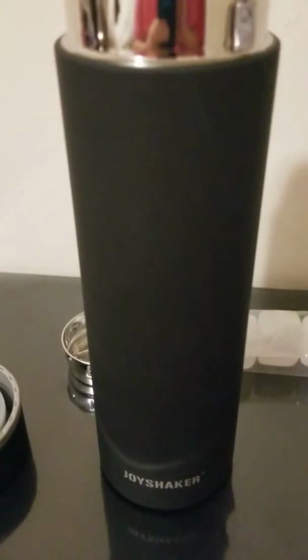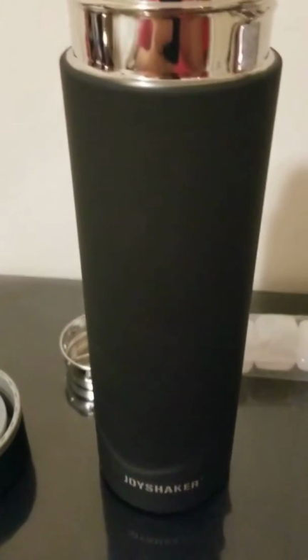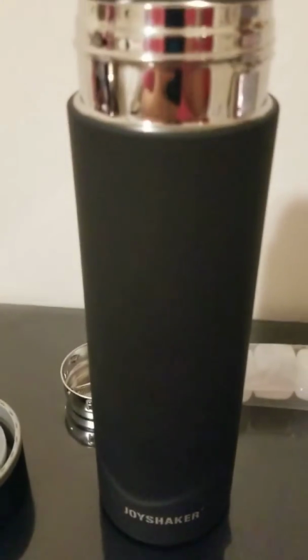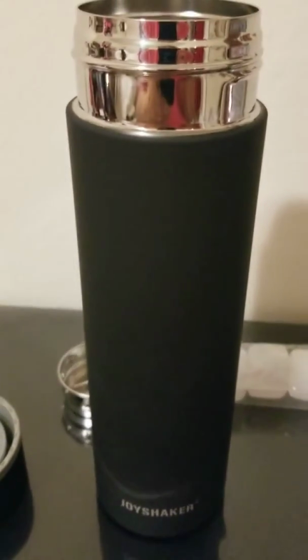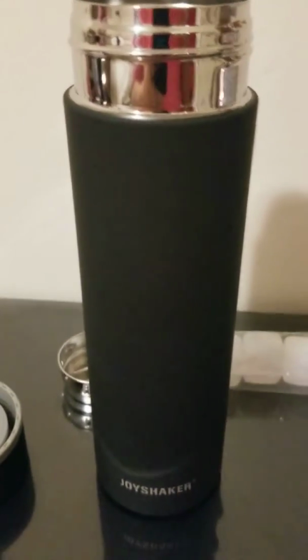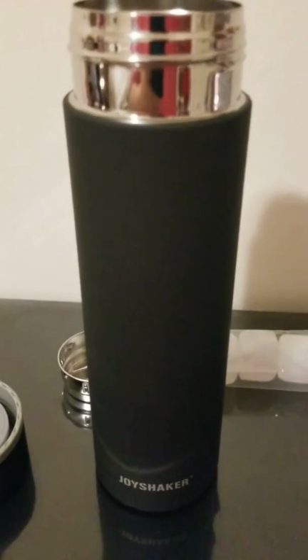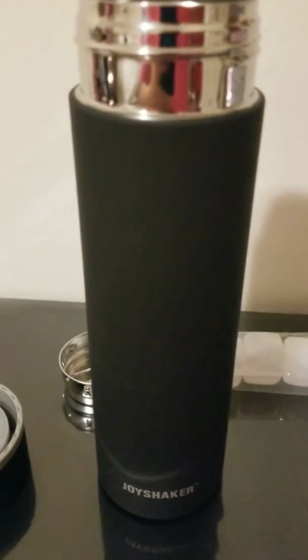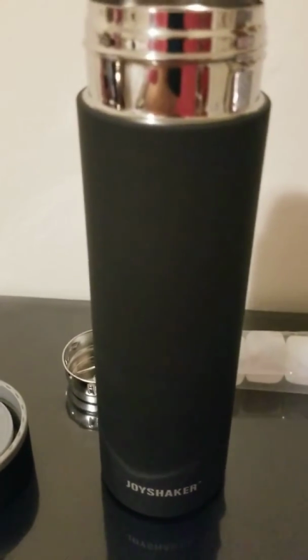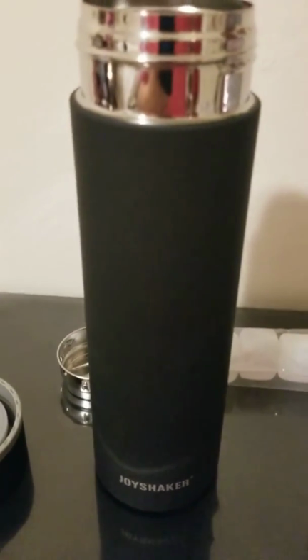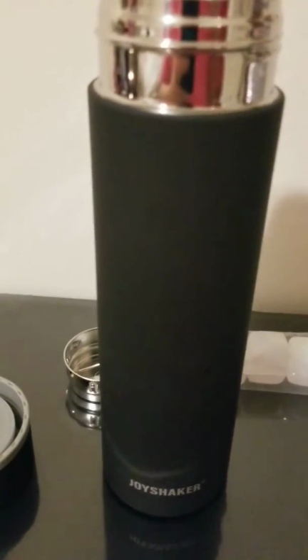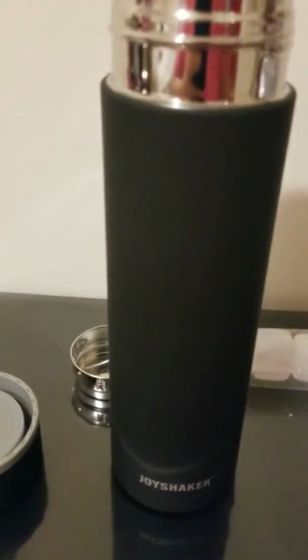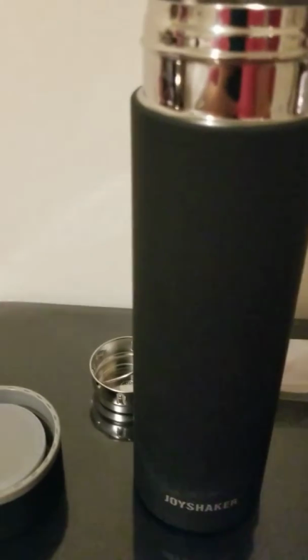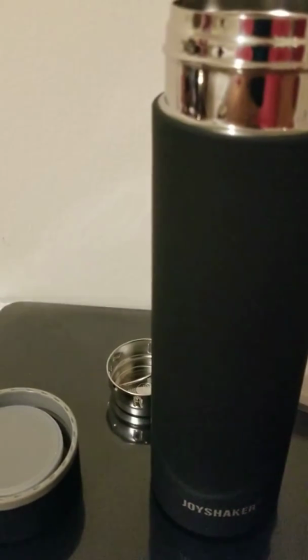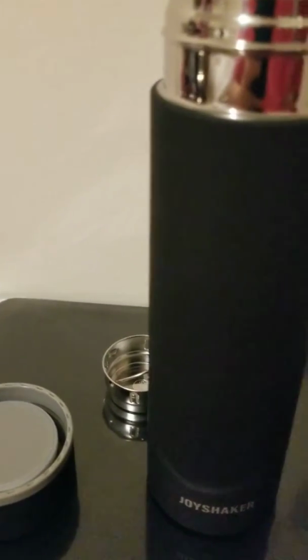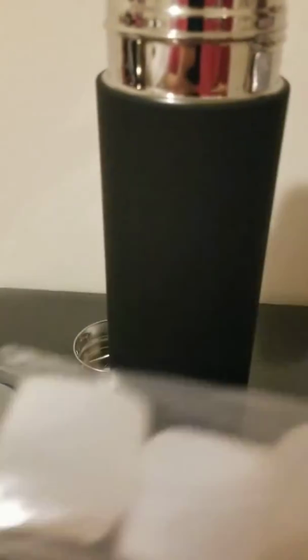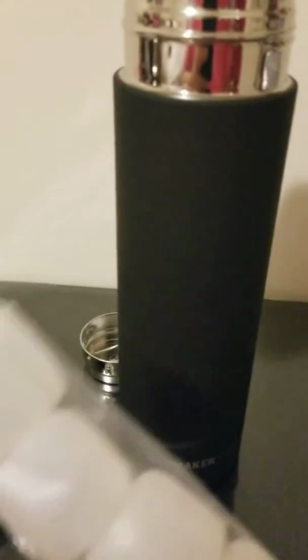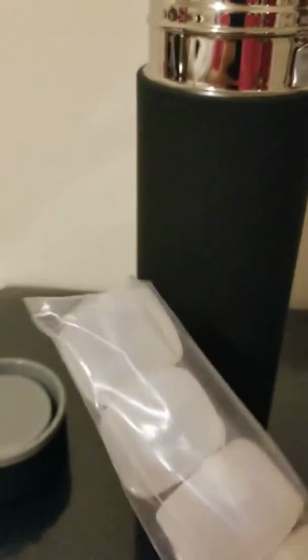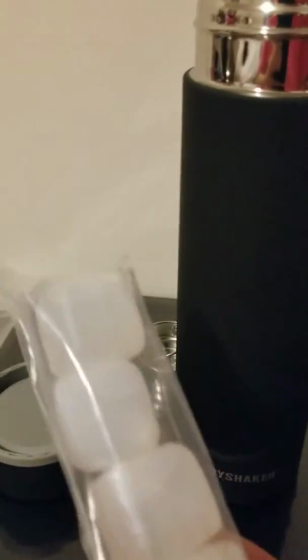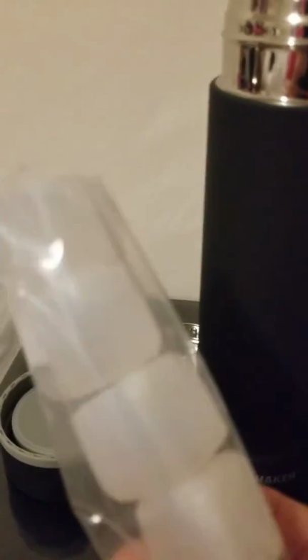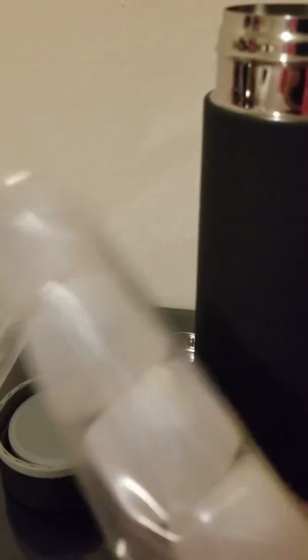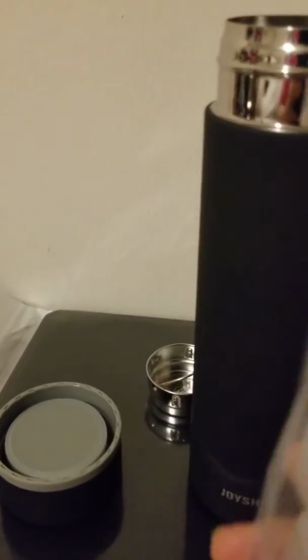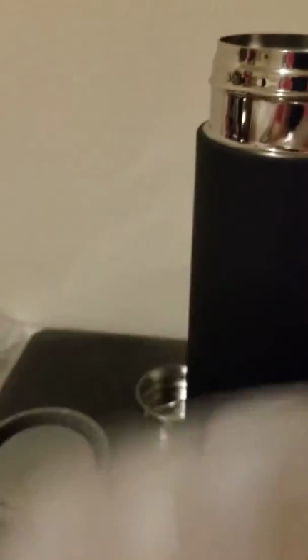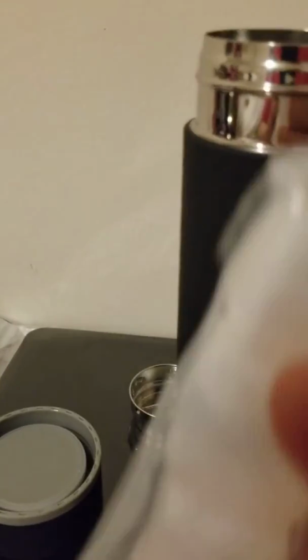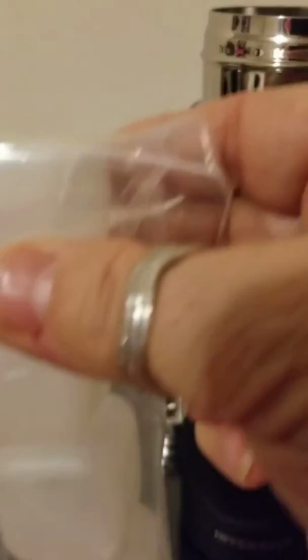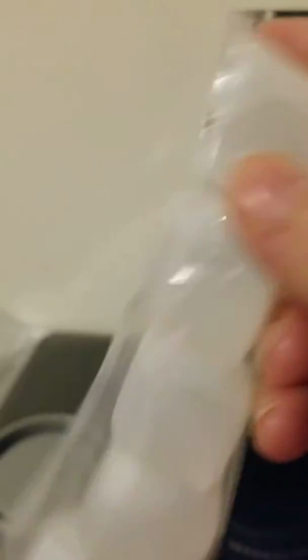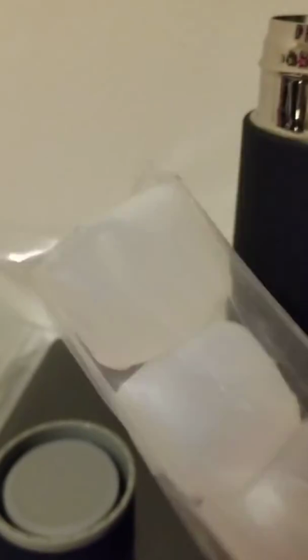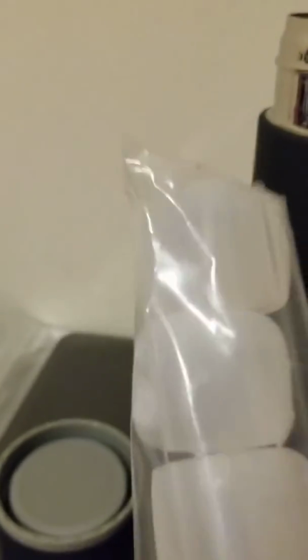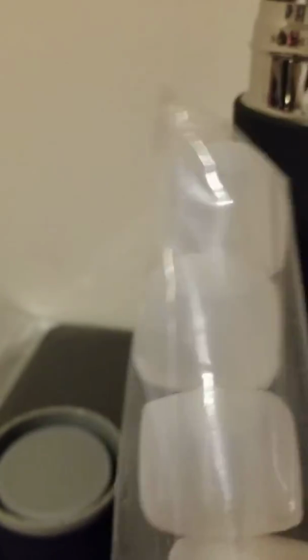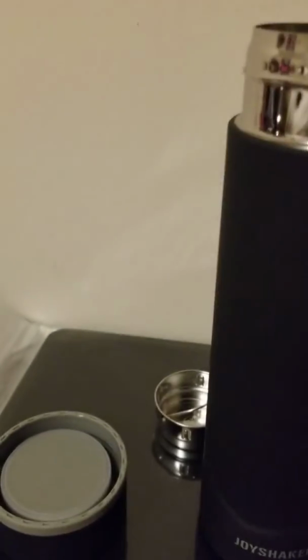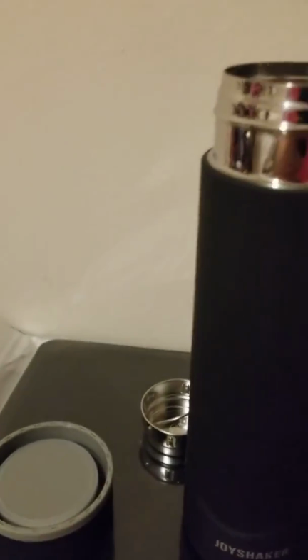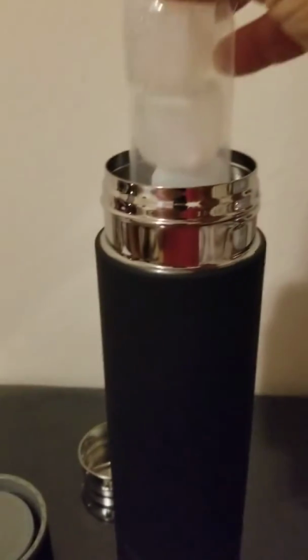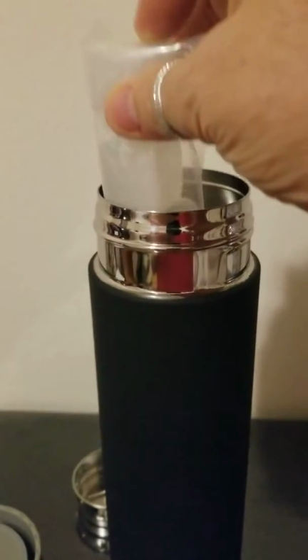Hi, today I'm talking about this Joy Shaker water bottle. It comes with ice cubes that you can freeze and use over and over in this or in anything else, but they come inside.